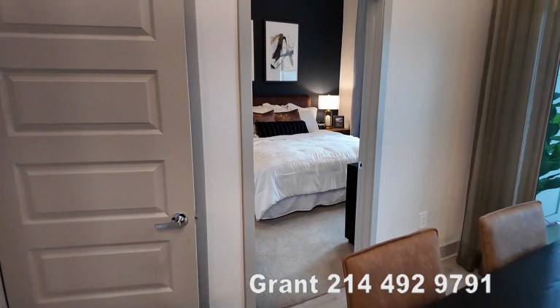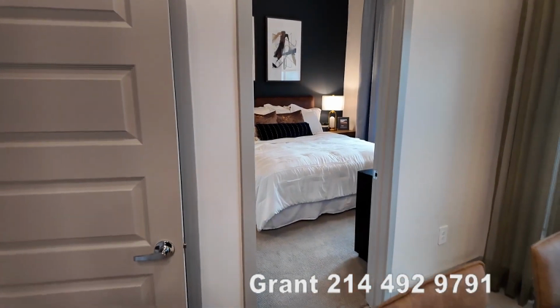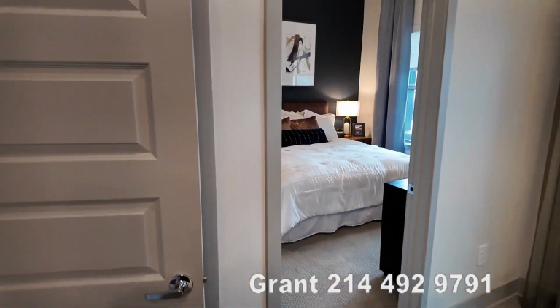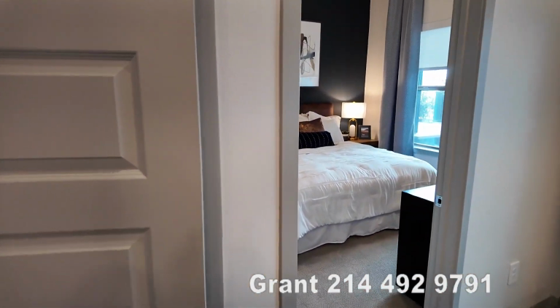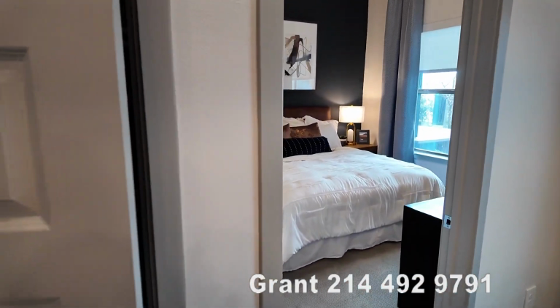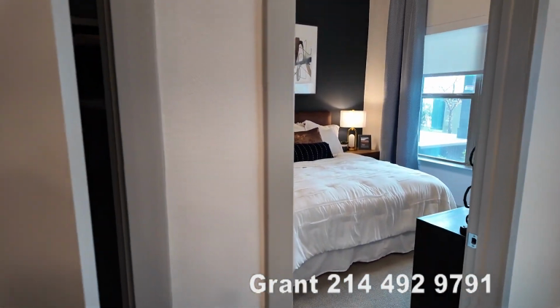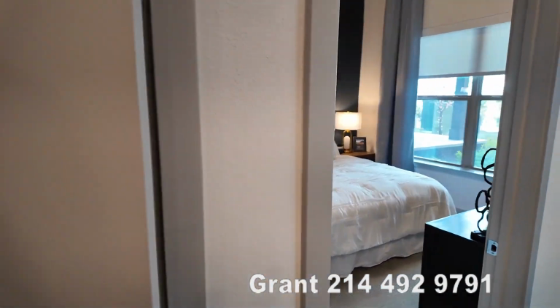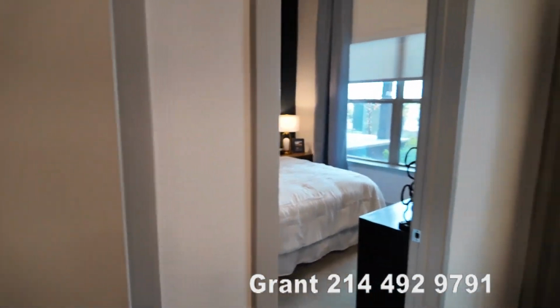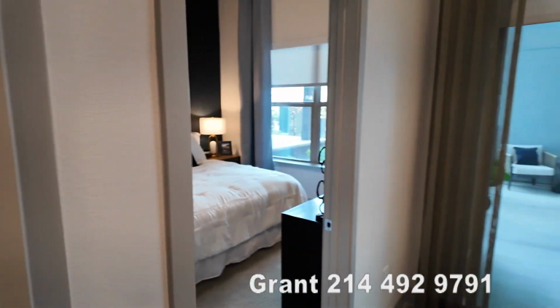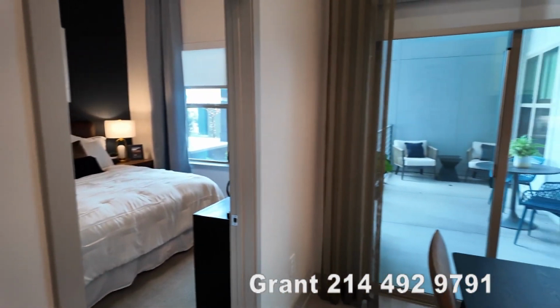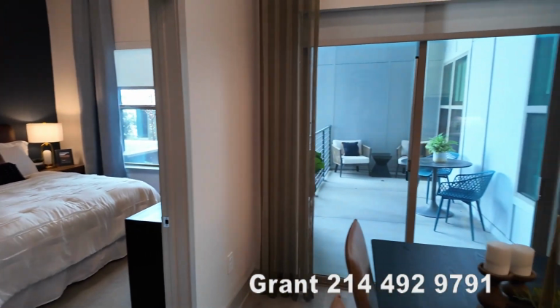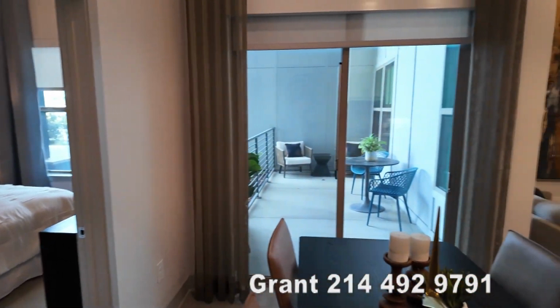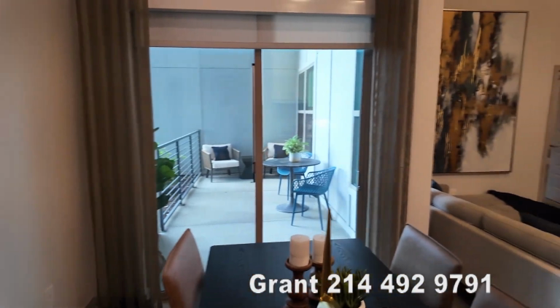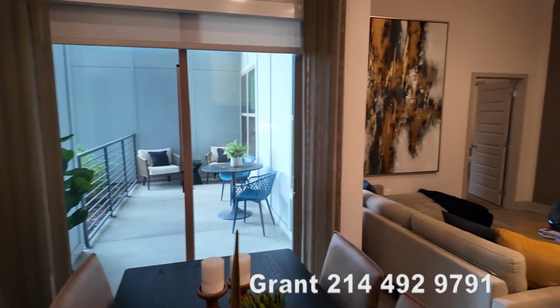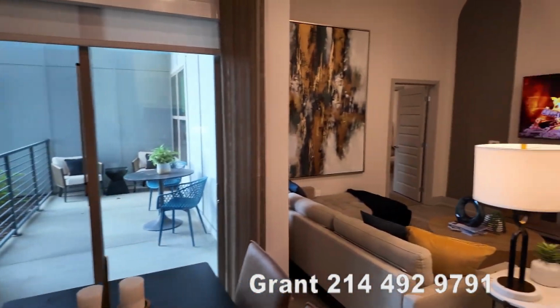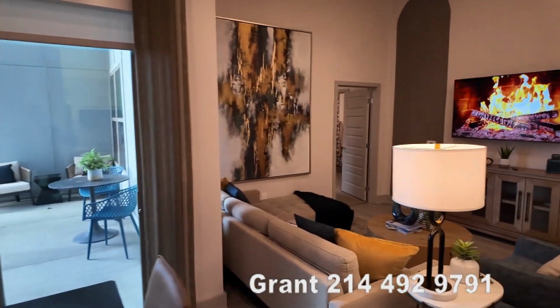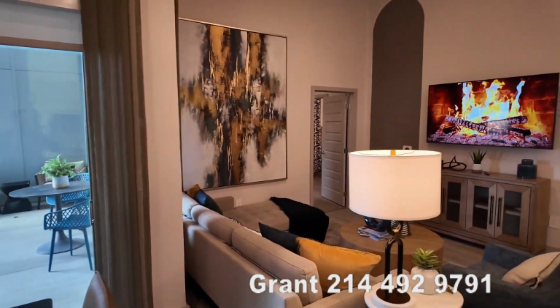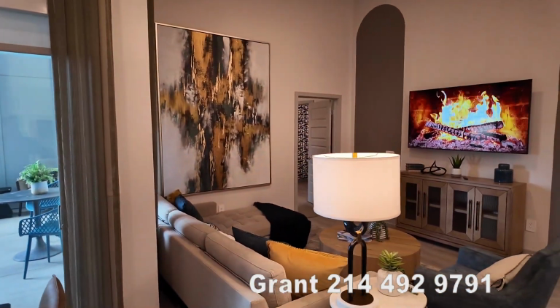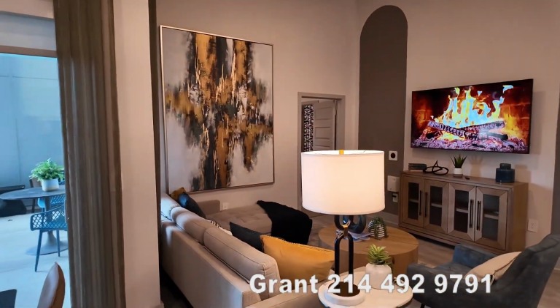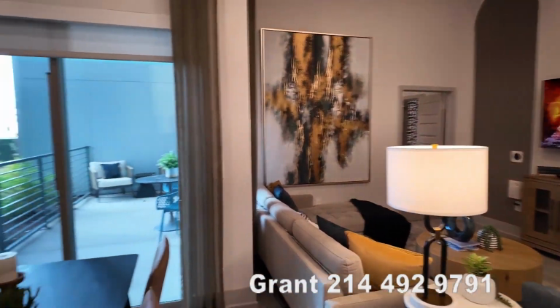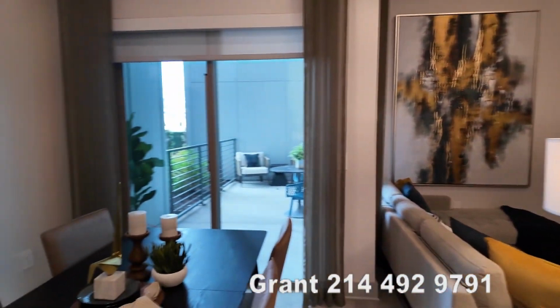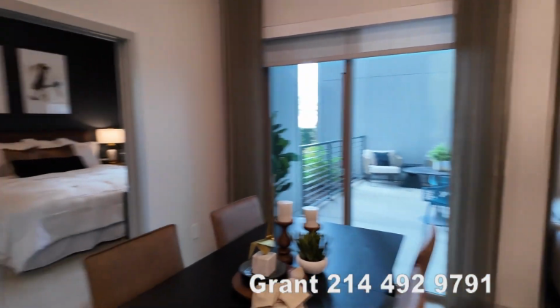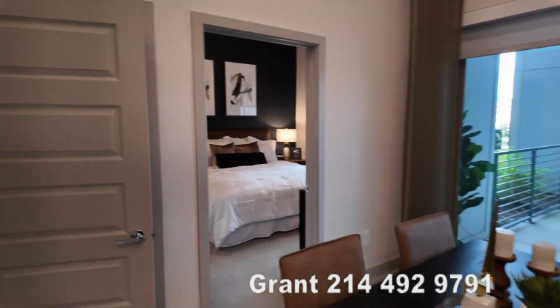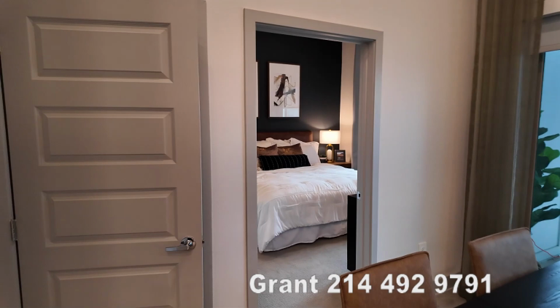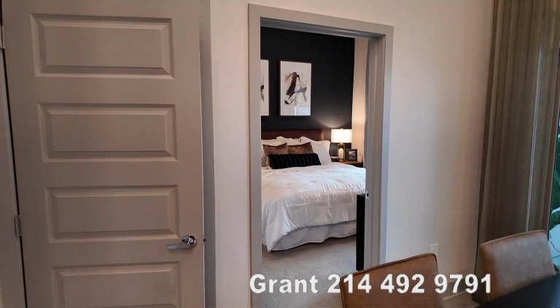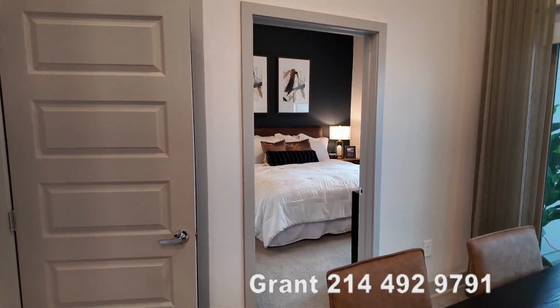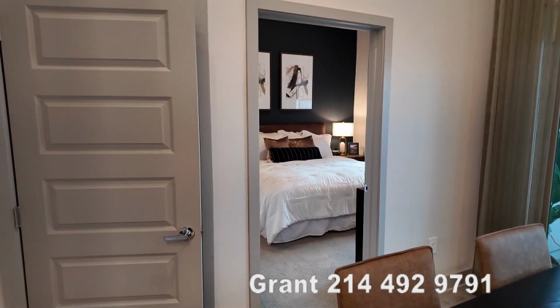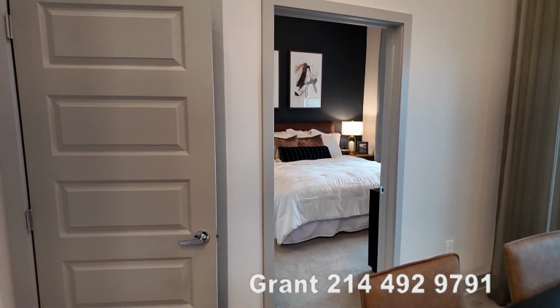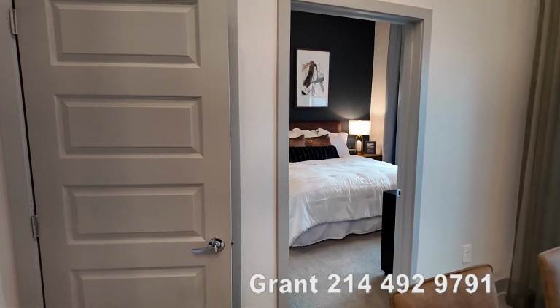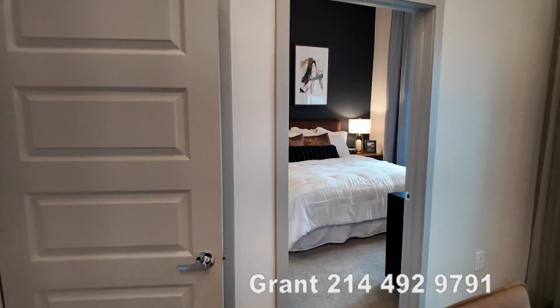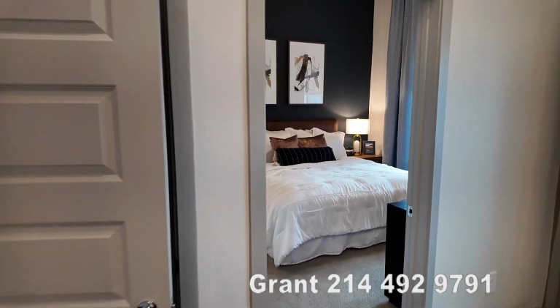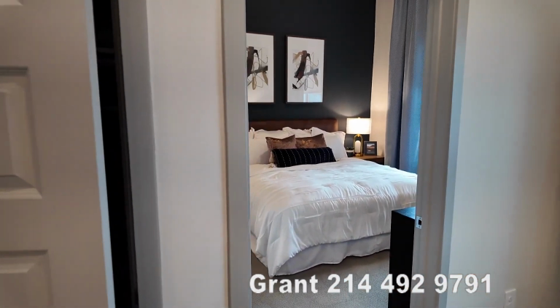We're now in part two of the Alta at the Farm. This is the two-bedroom apartment in Allen, Texas. We're going to go explore the bedrooms and the bathrooms. Let's go explore this right now.